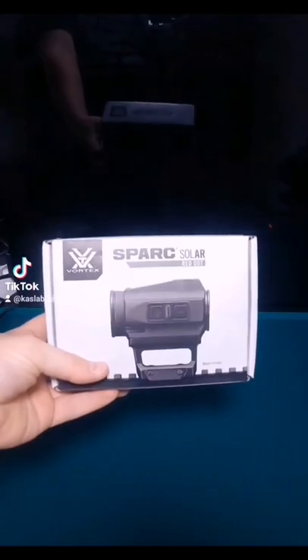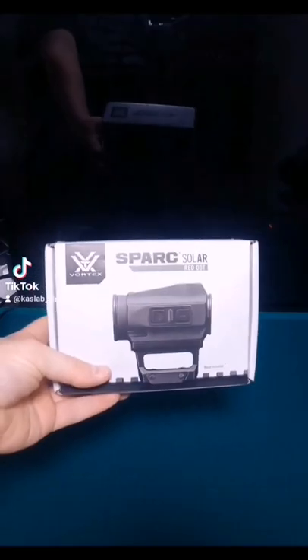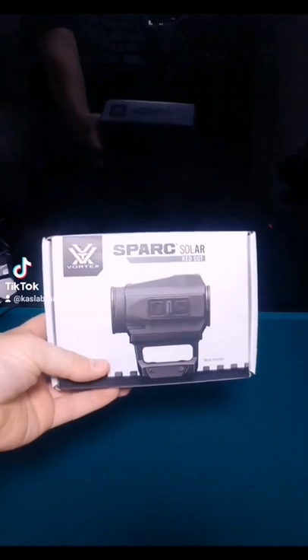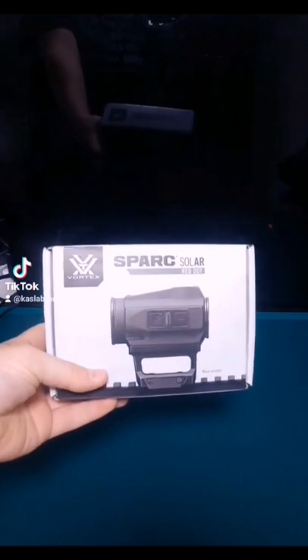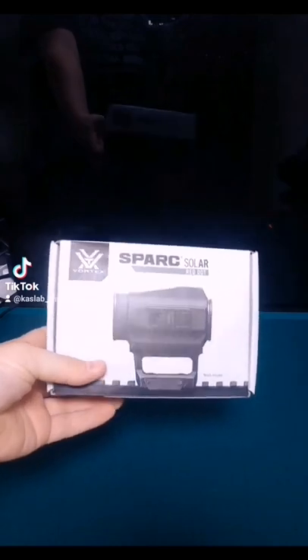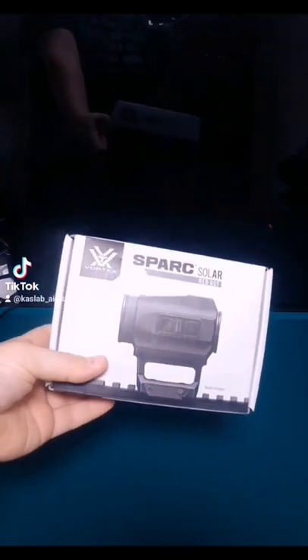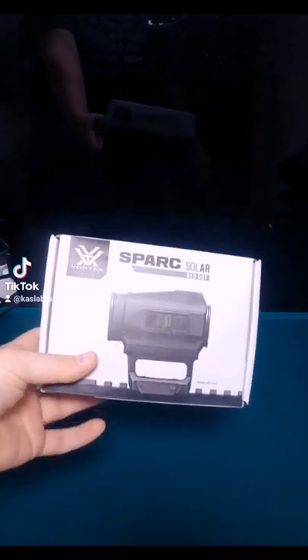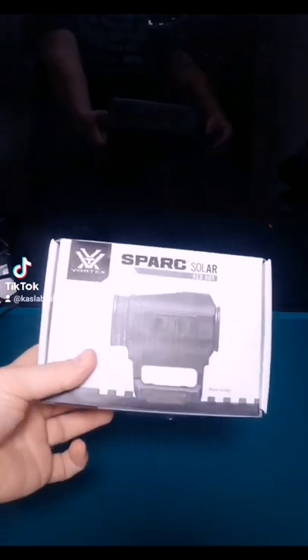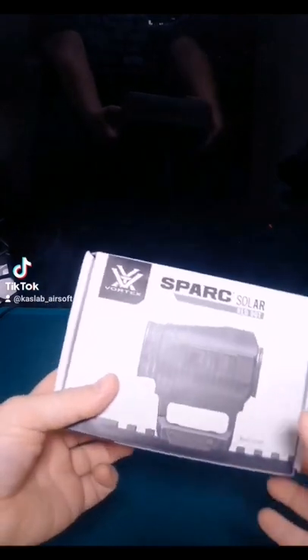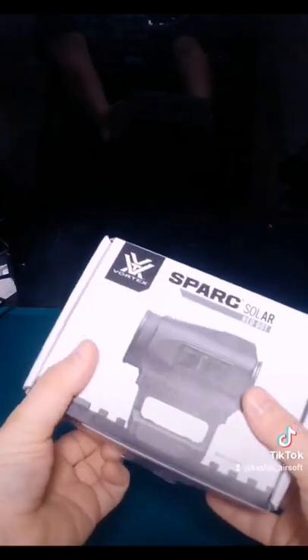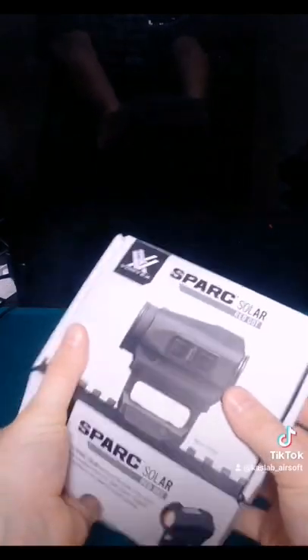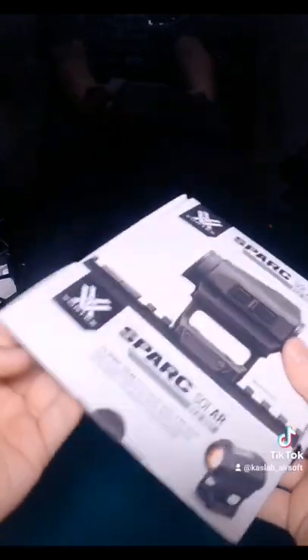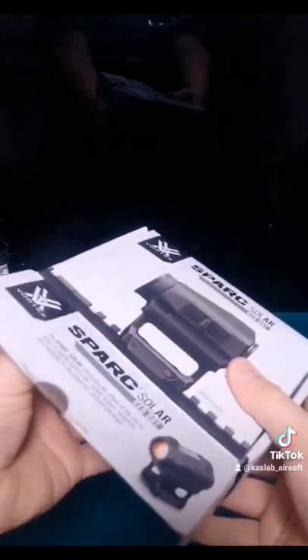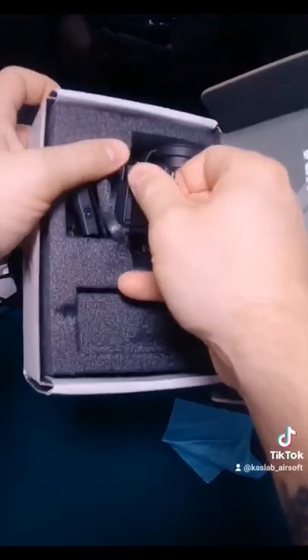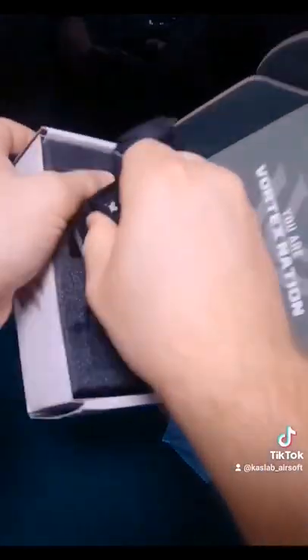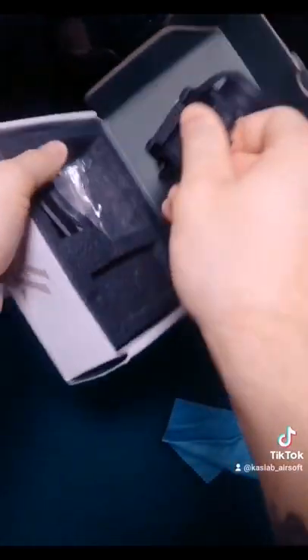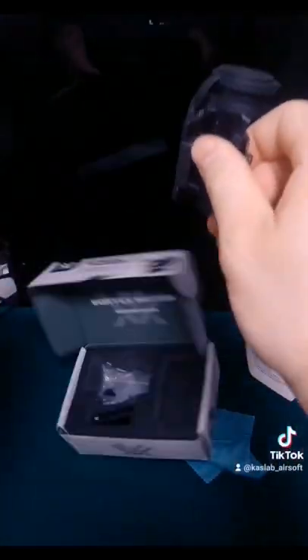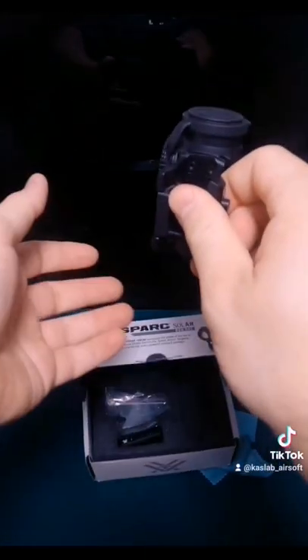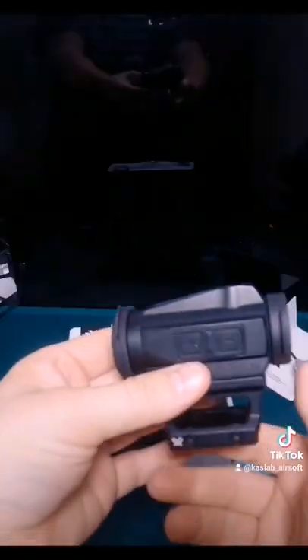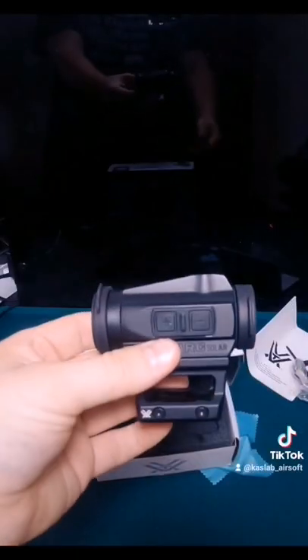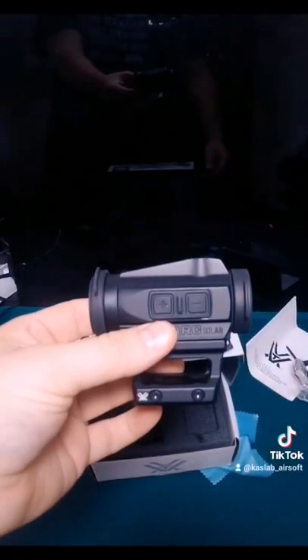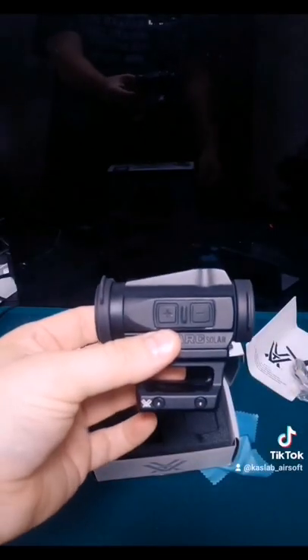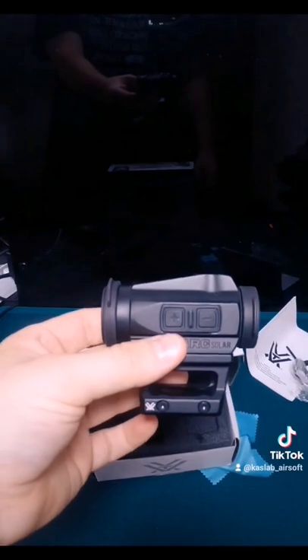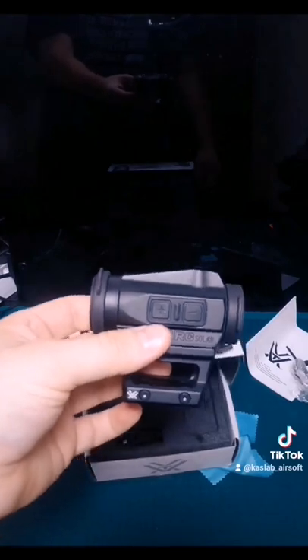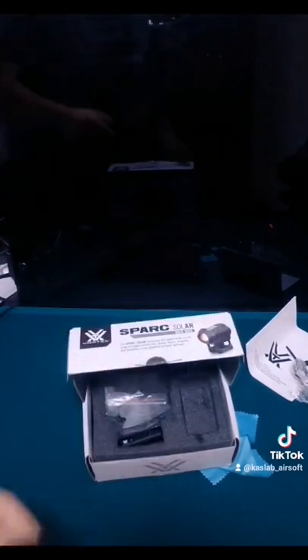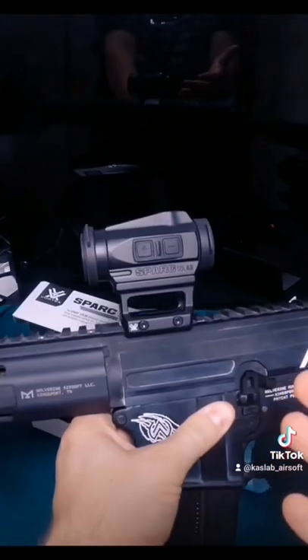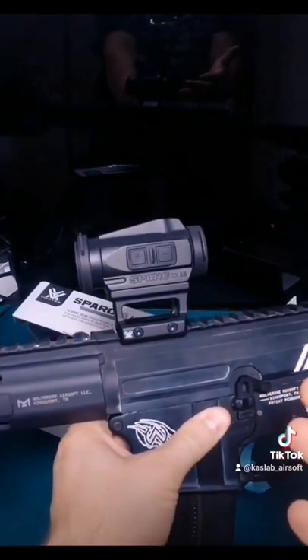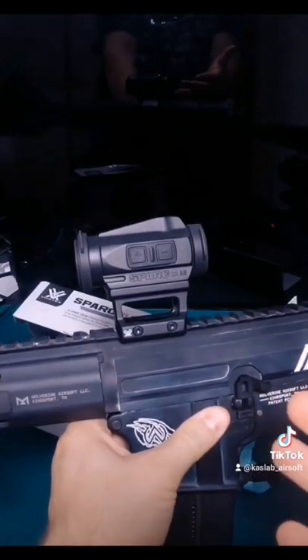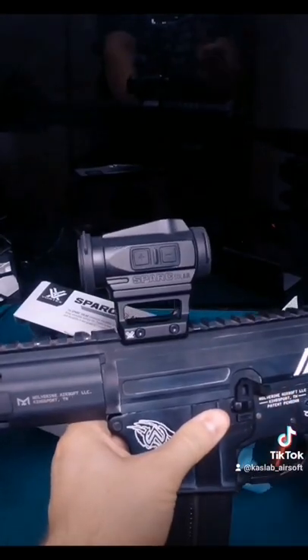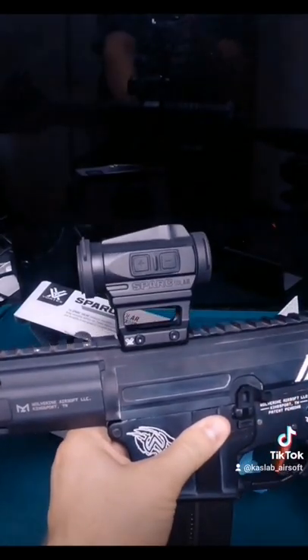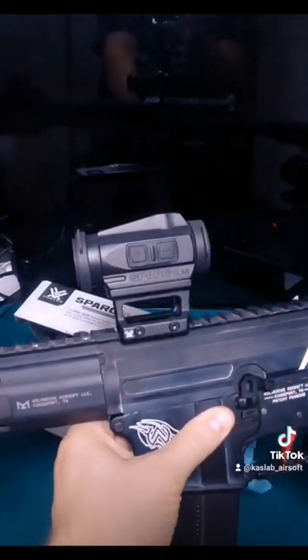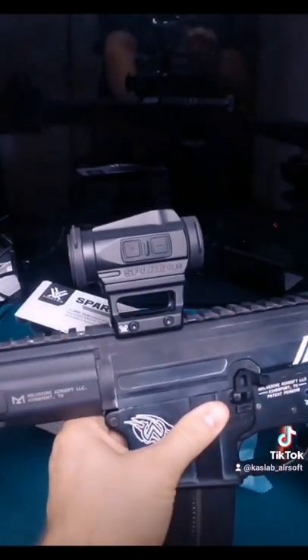The Spark Solar by Vortex Optics. Let's see how it looks on the gun — Vortex Spark Solar.